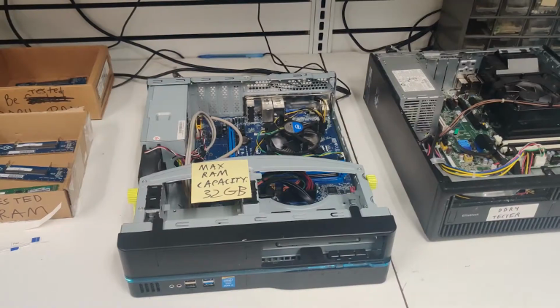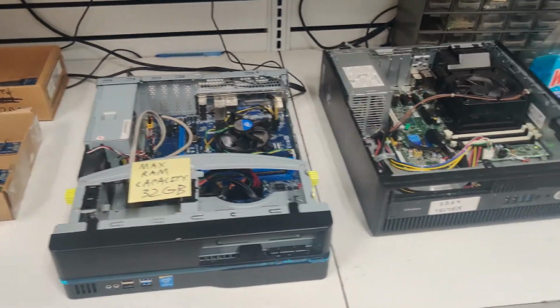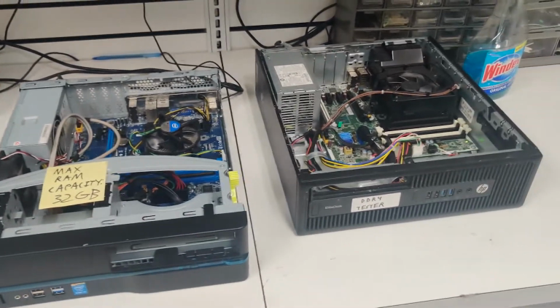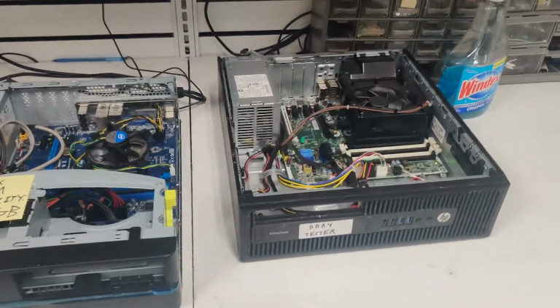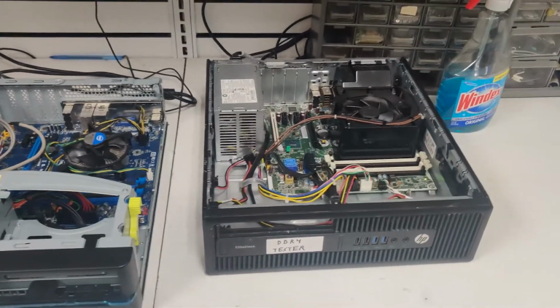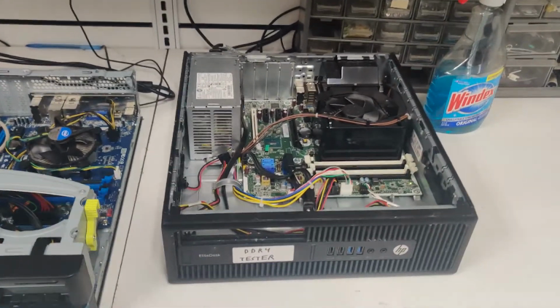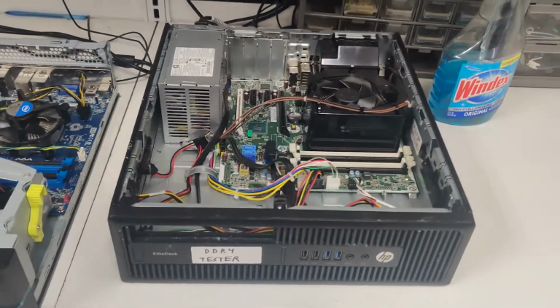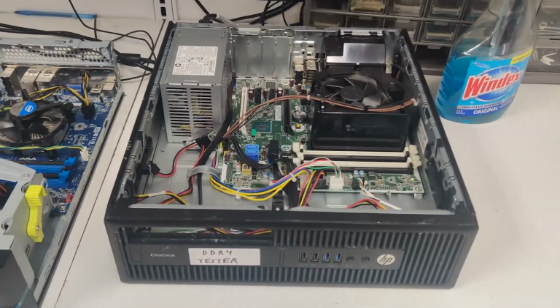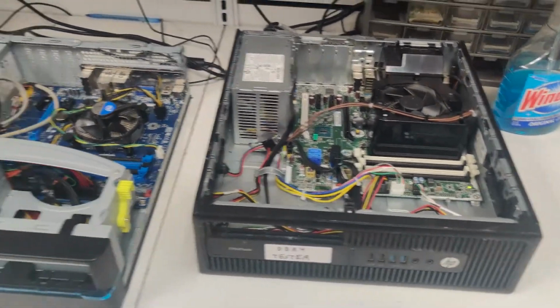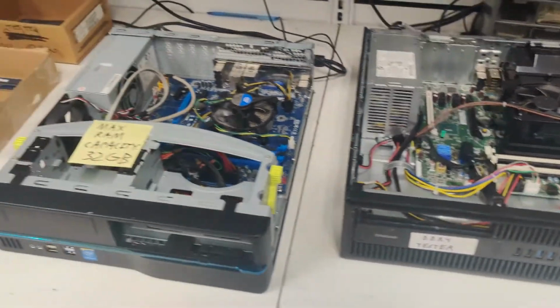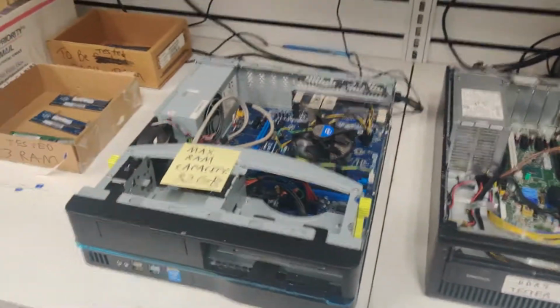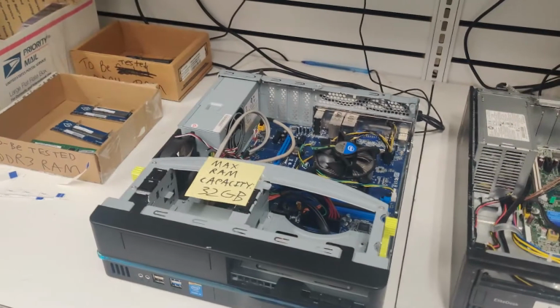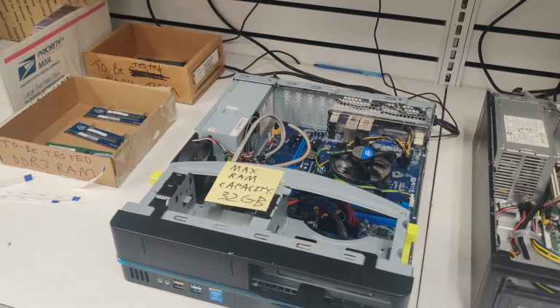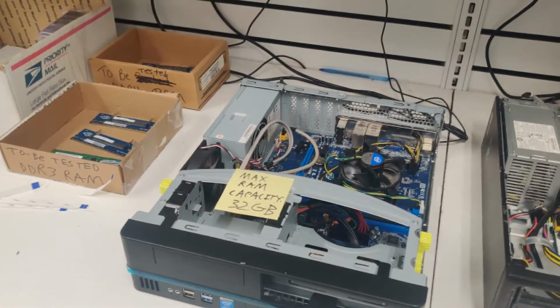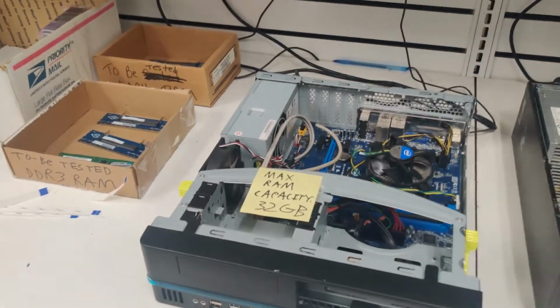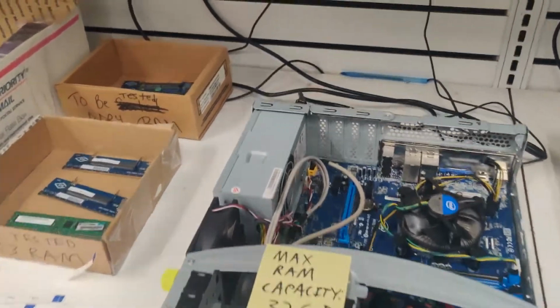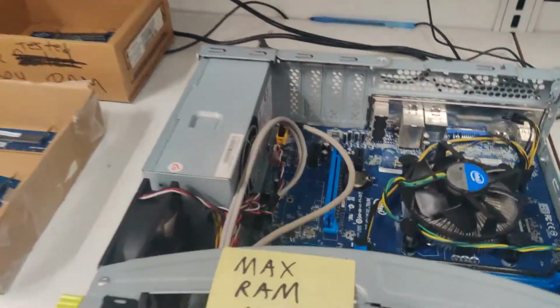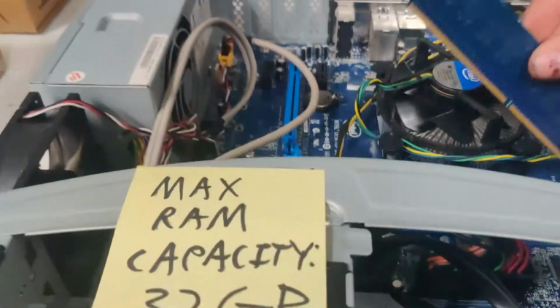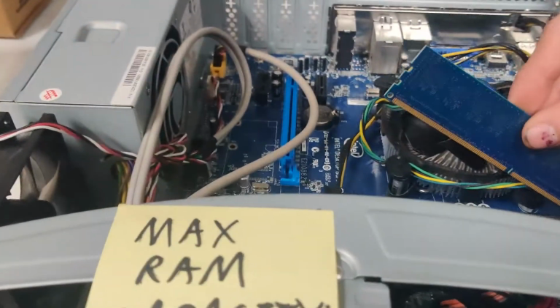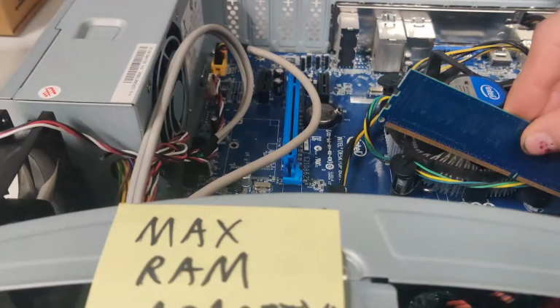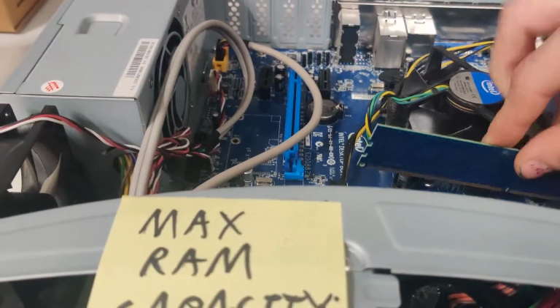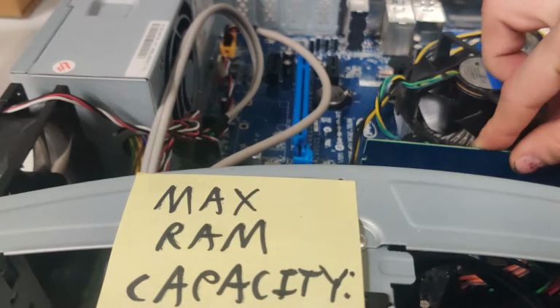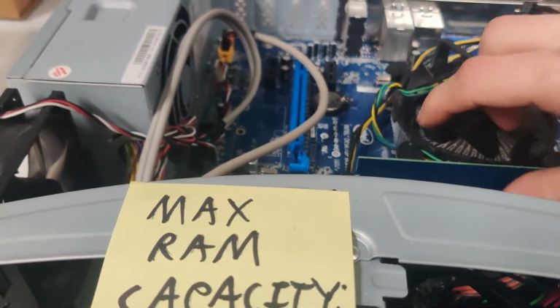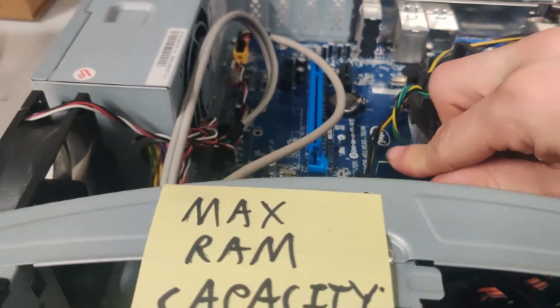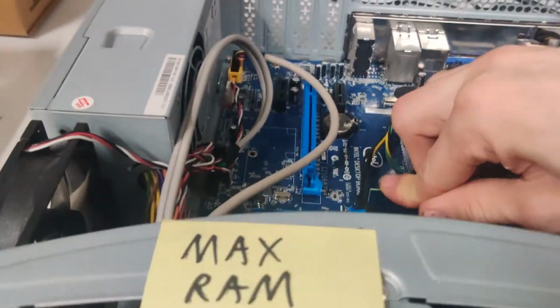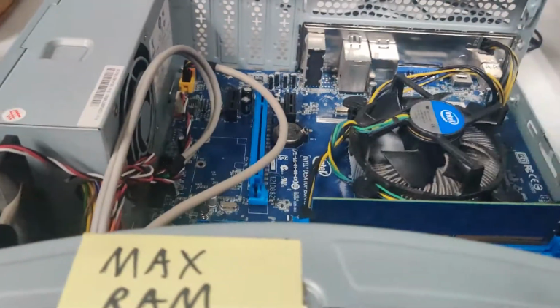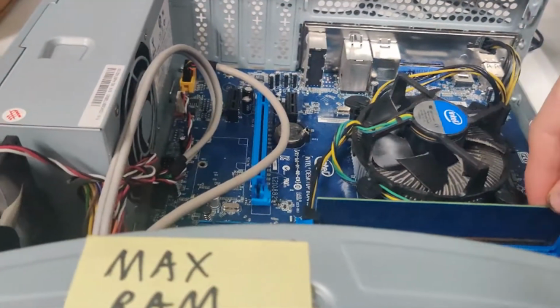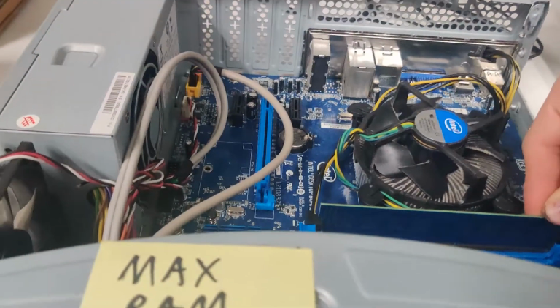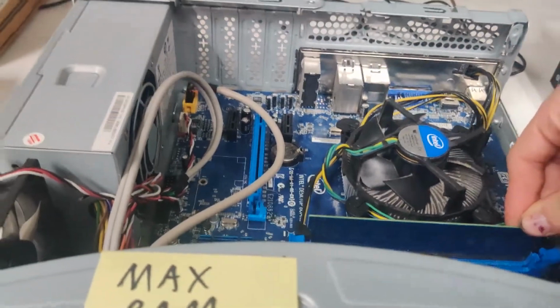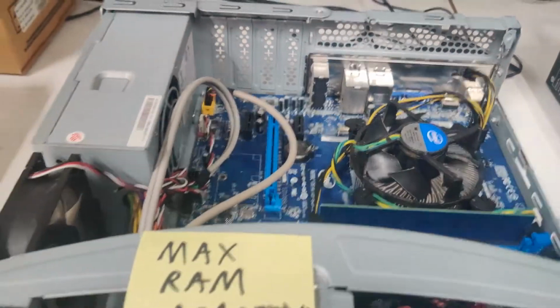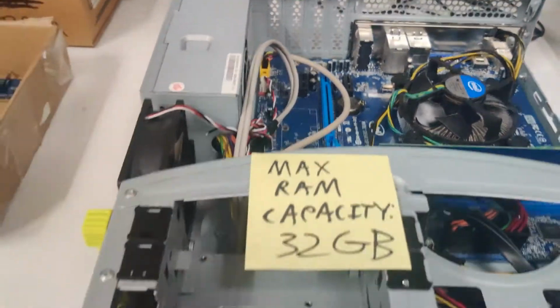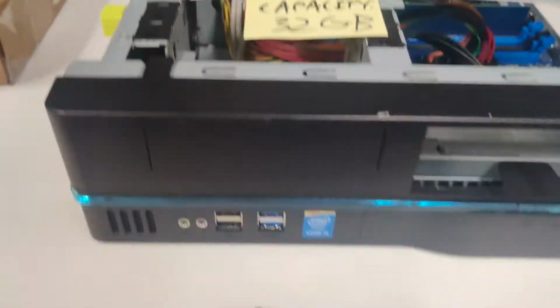These are our RAM testers here at Kaplan Computers. This is a DDR4 tester, and this is a DDR3 tester. I have here a 2GB stick of DDR3 RAM, which I will place in like so.